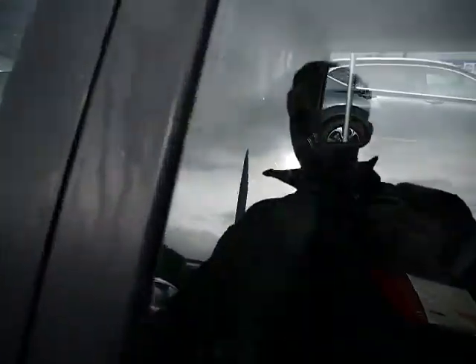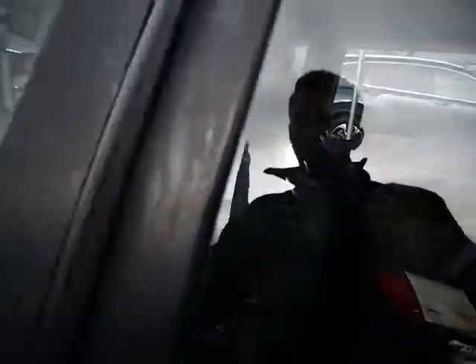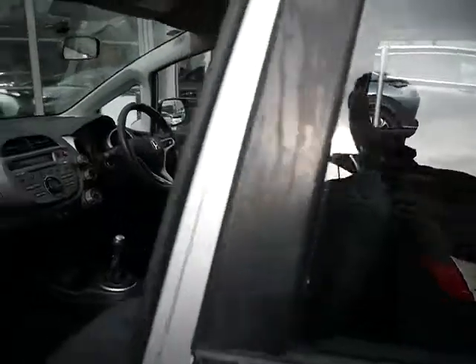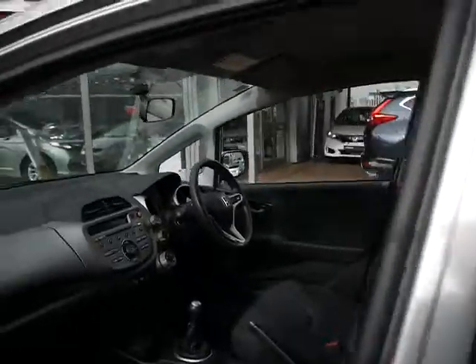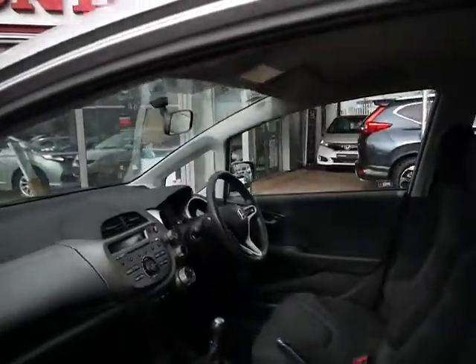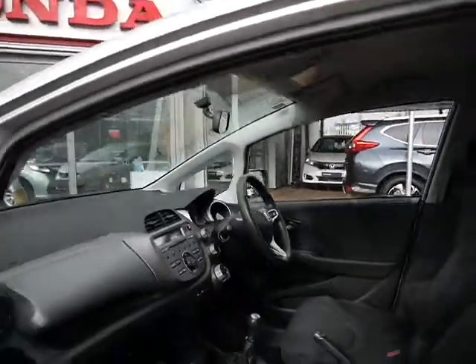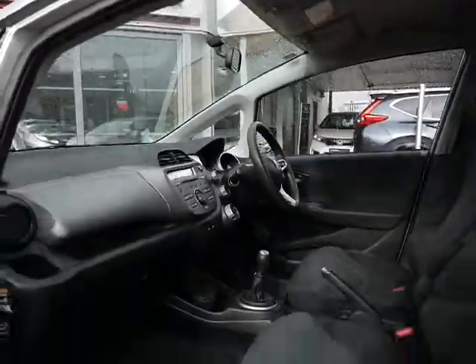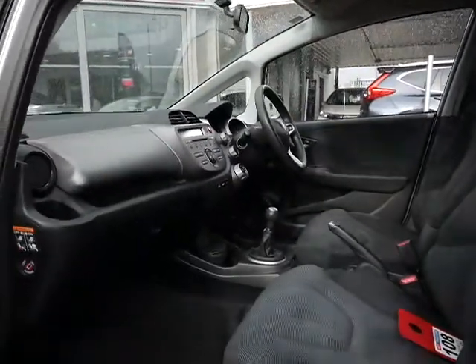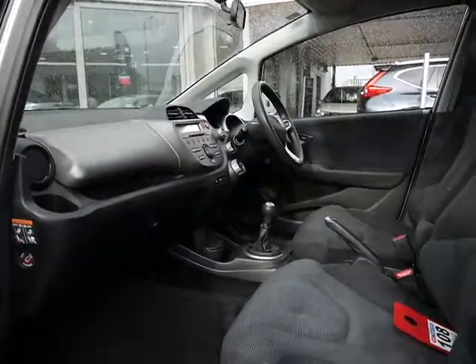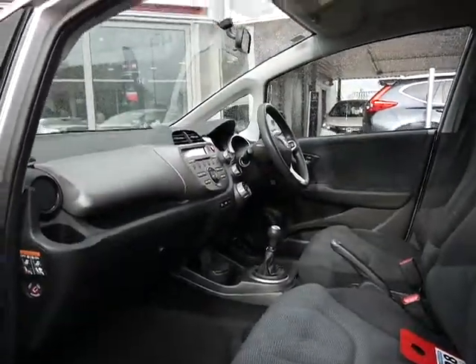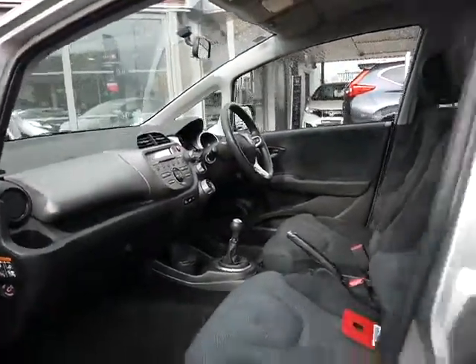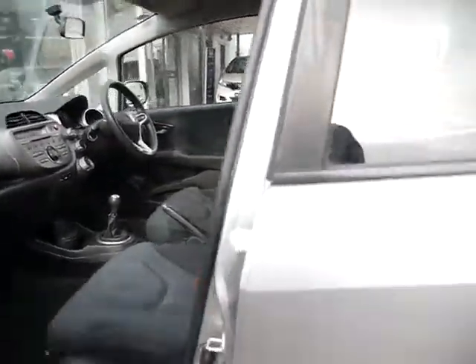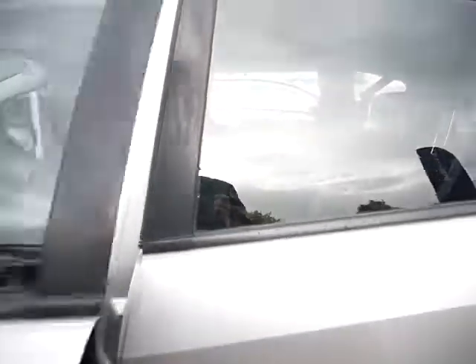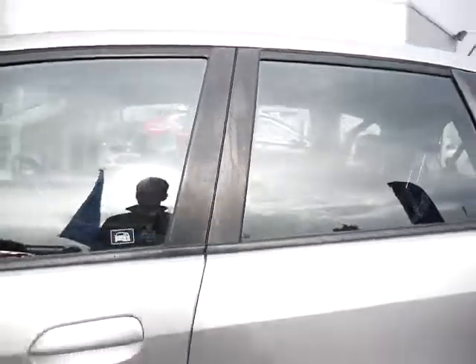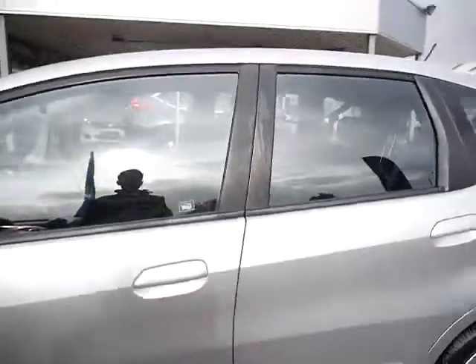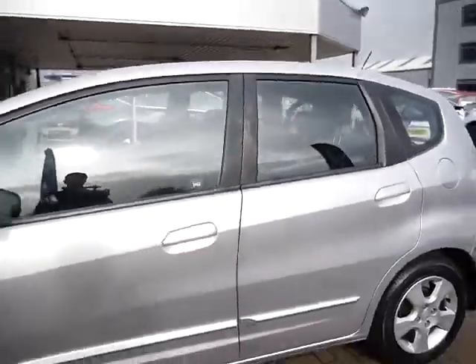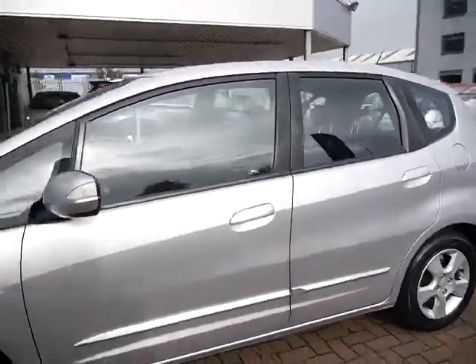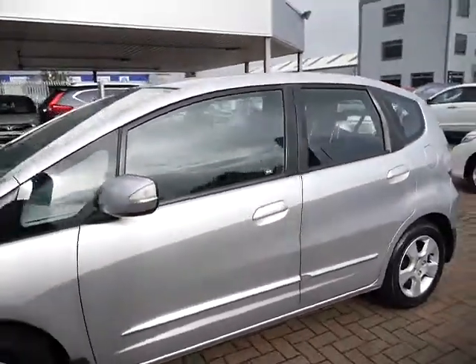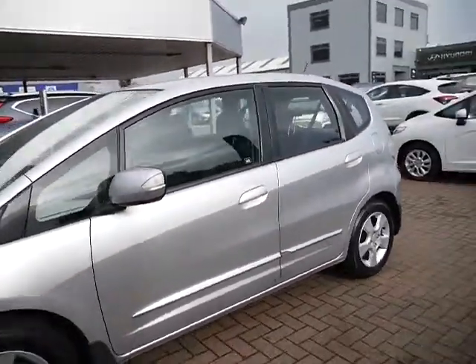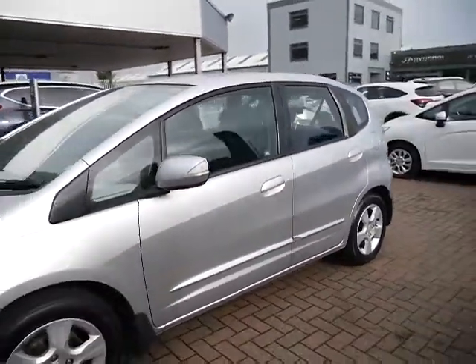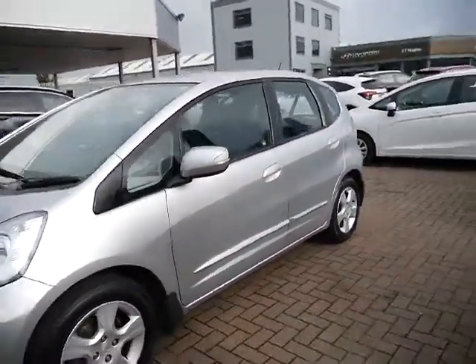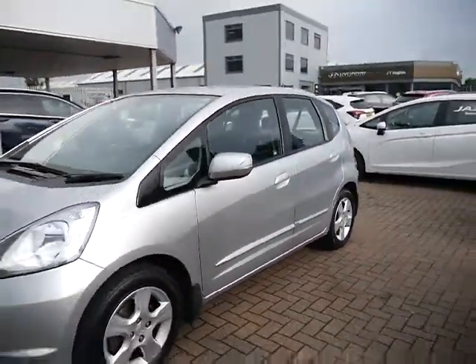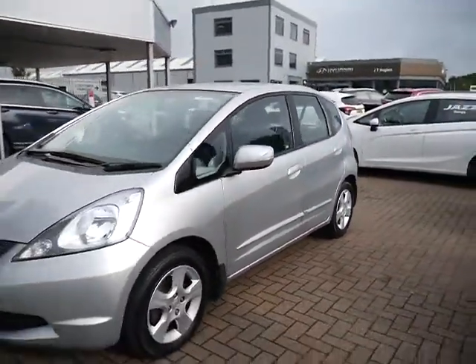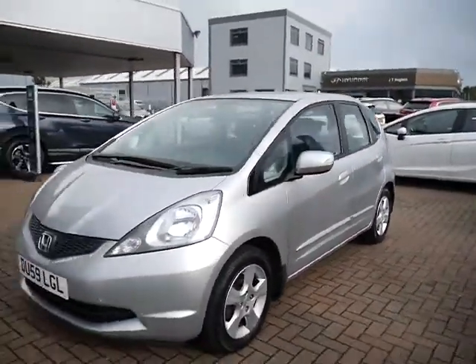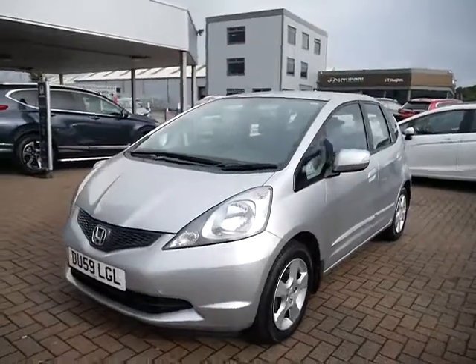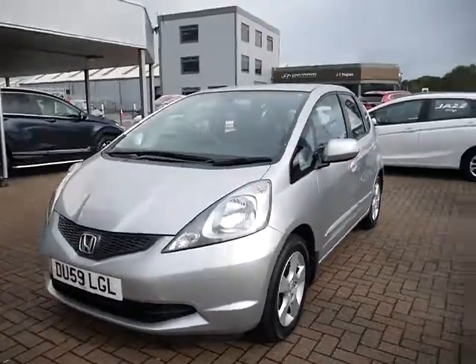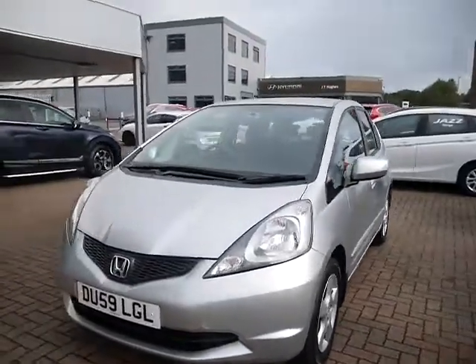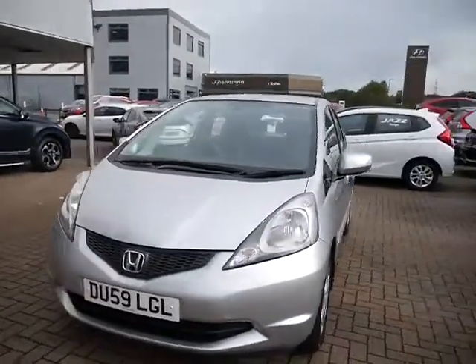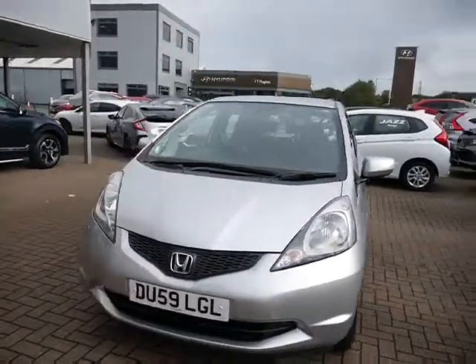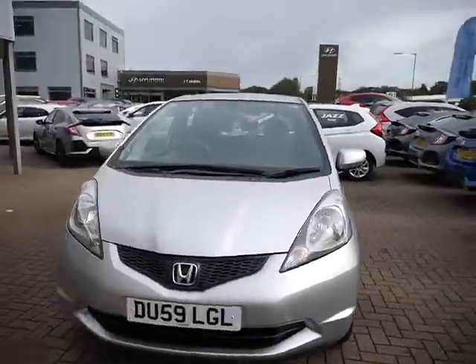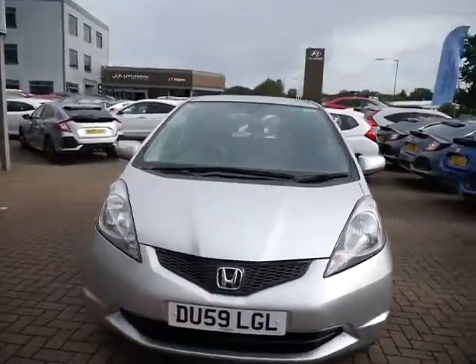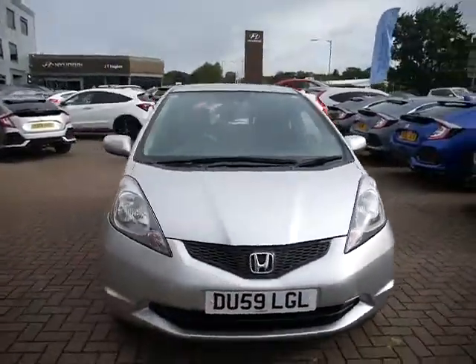Coming into the front of the vehicle now, as you can see, very nicely kept. This one has cloth interior and comes with a full service history. It will undergo the Honda checks before delivery.